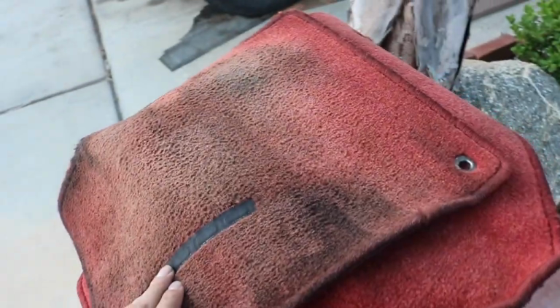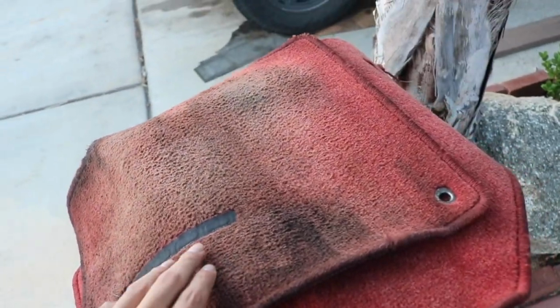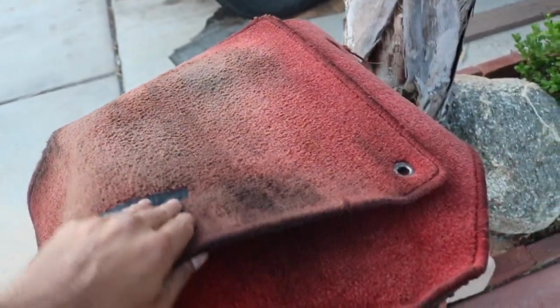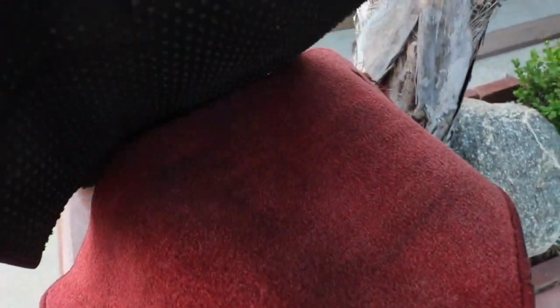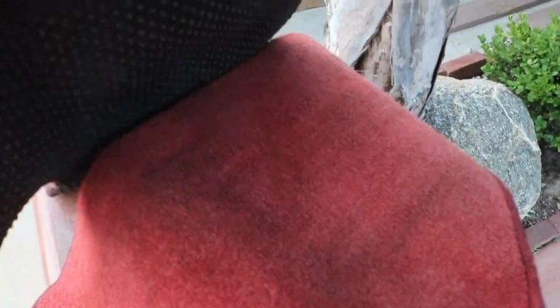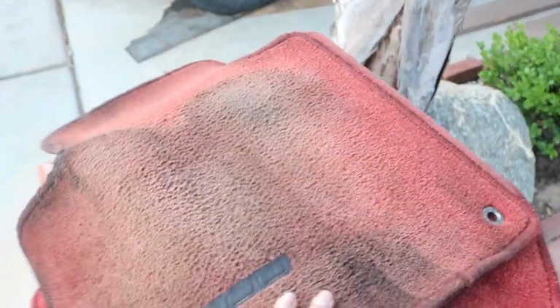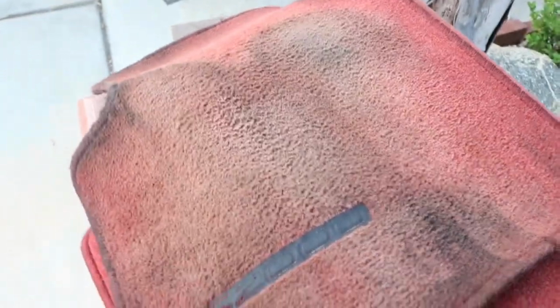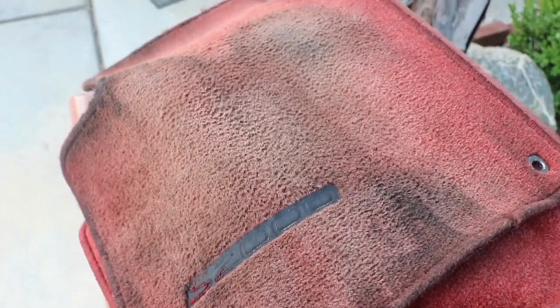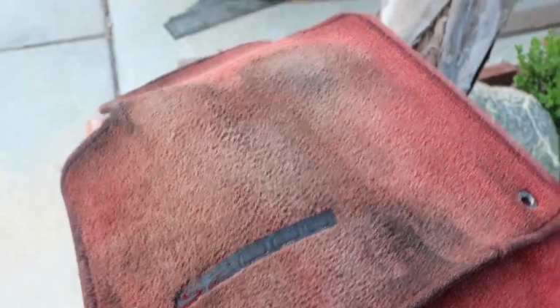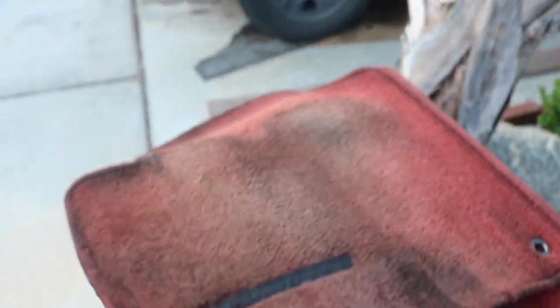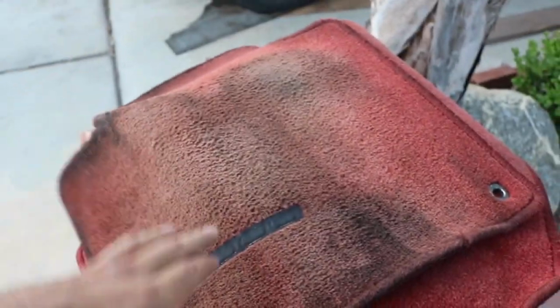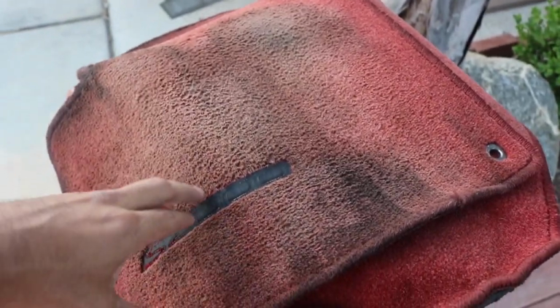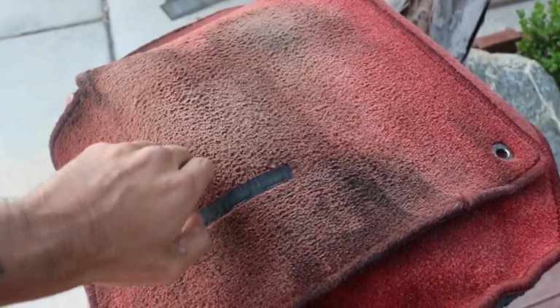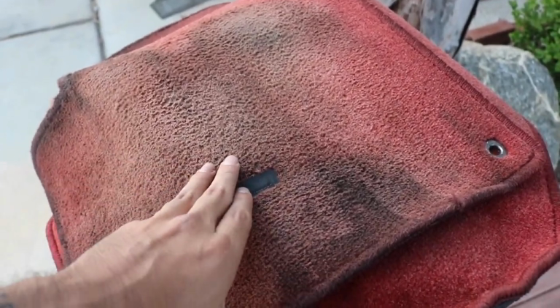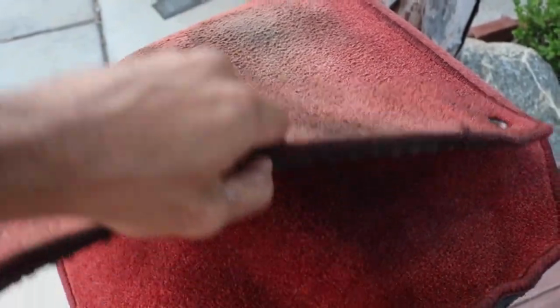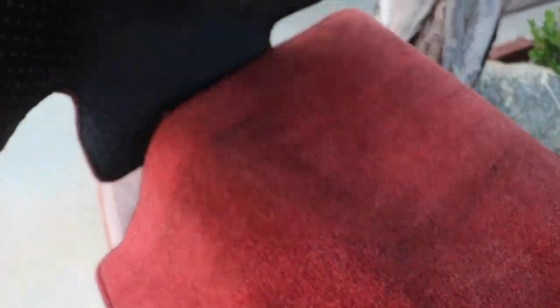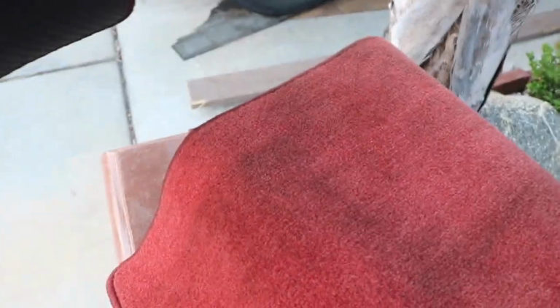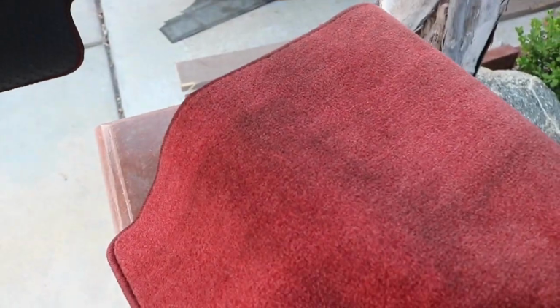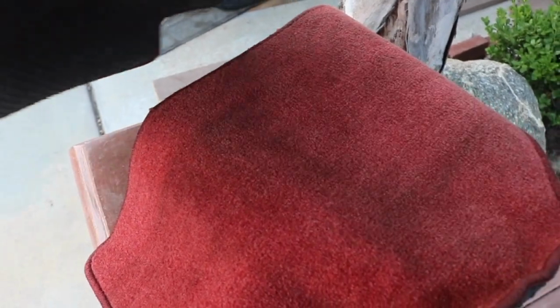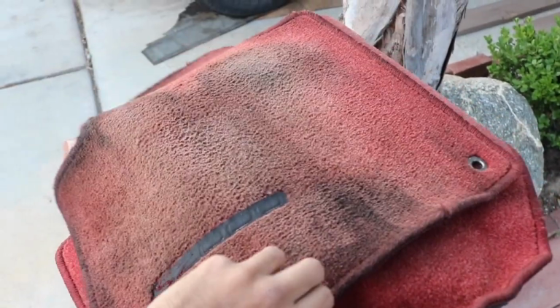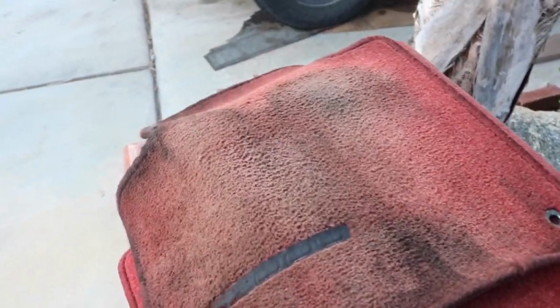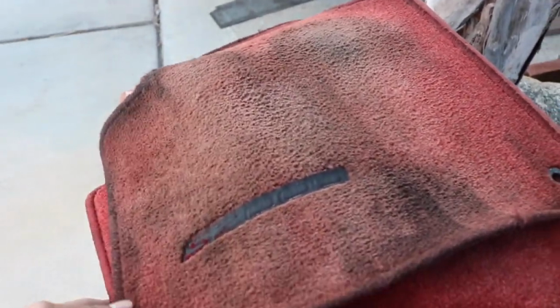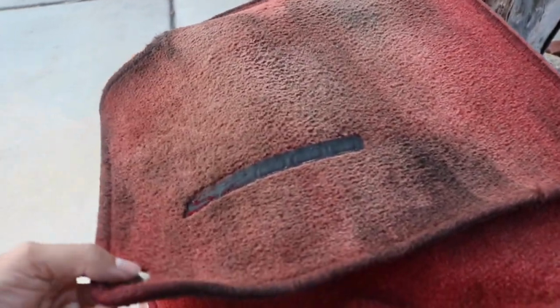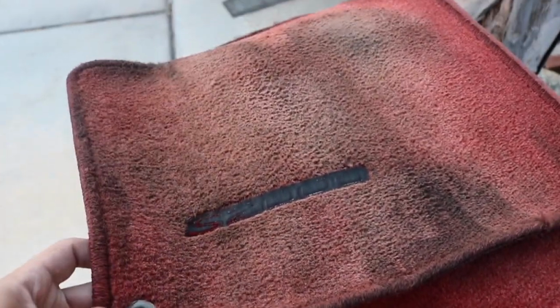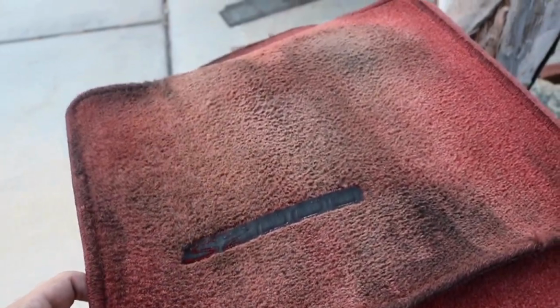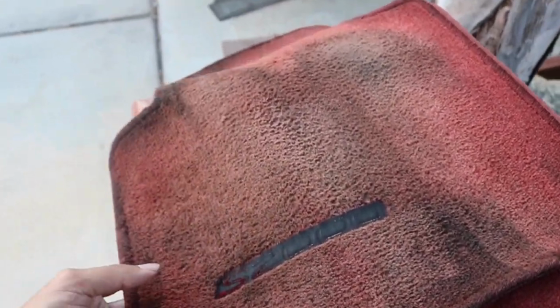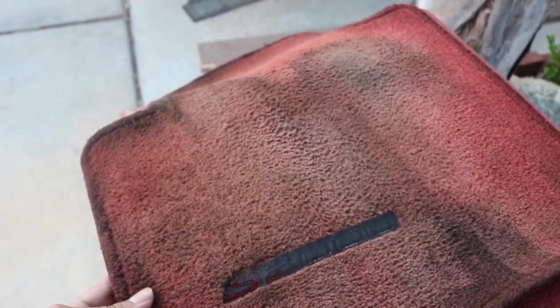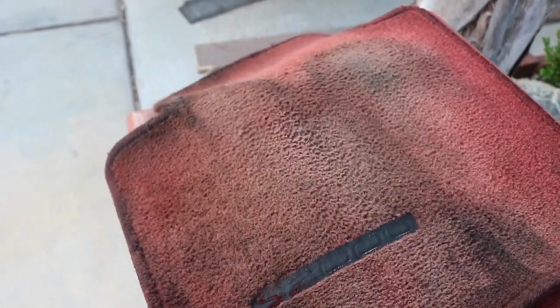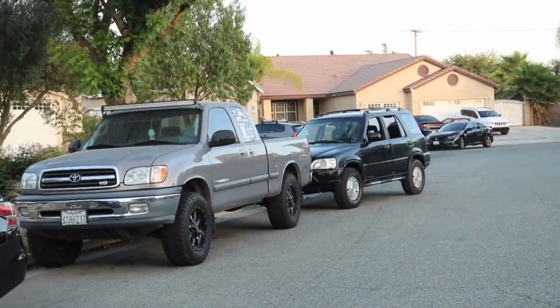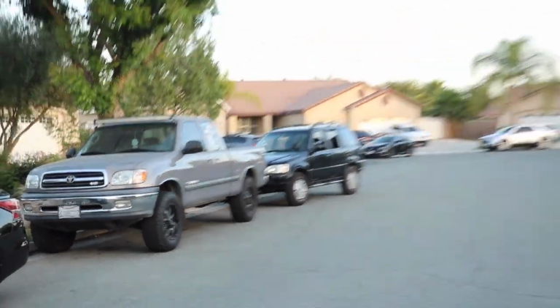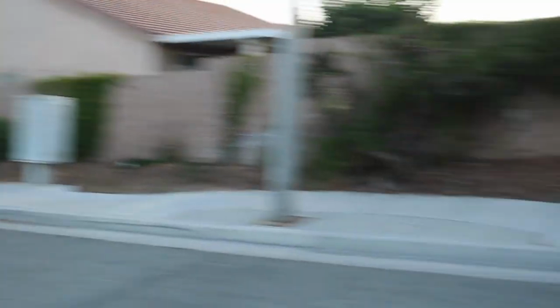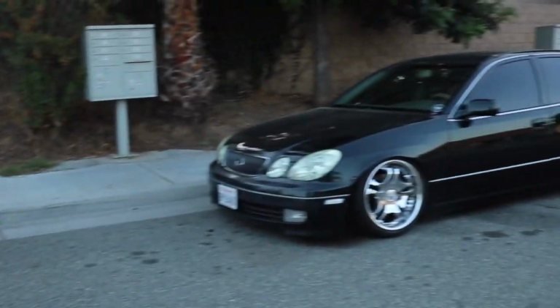So Jessie tried cleaning my floor mats — this one's just messed up. But the passenger side actually didn't come out too bad. My driver's side is just done, man — it's disgusting. Damn, all the cars looking like snacks though.